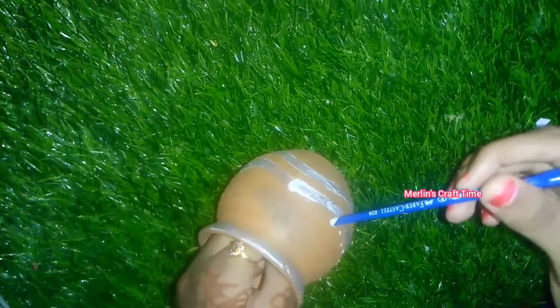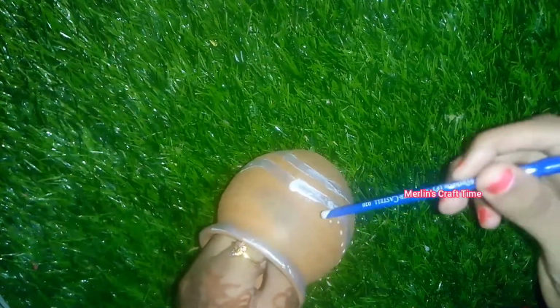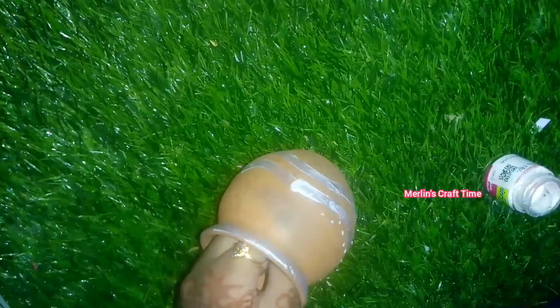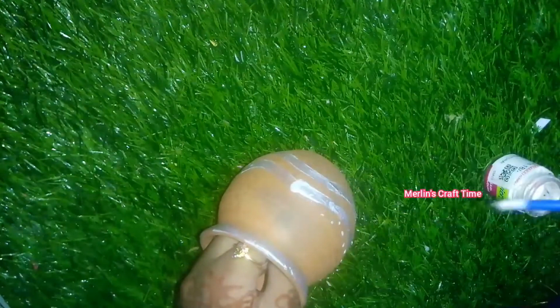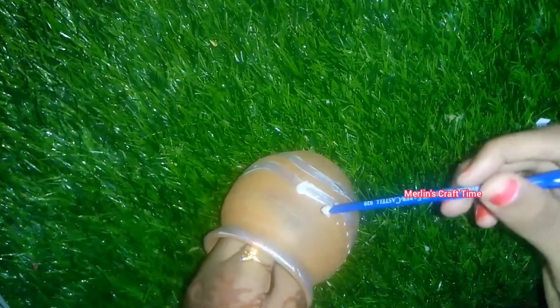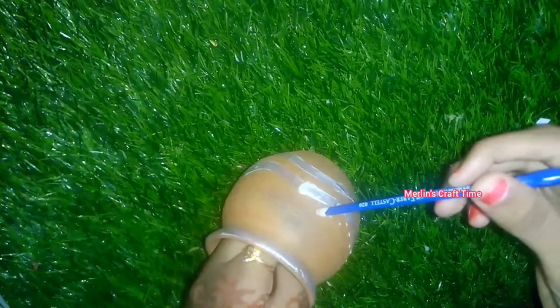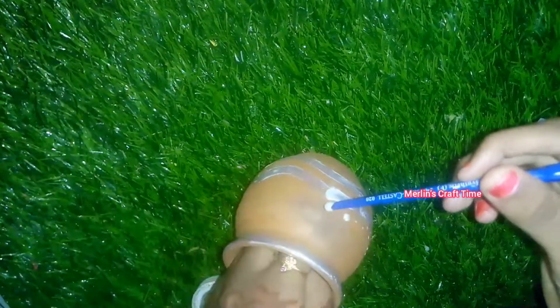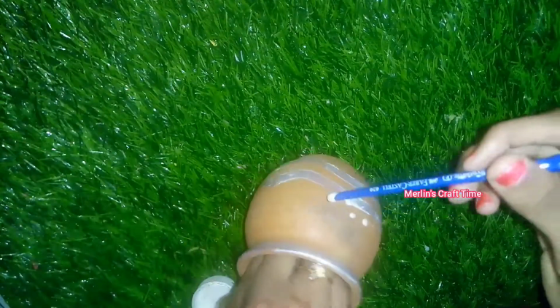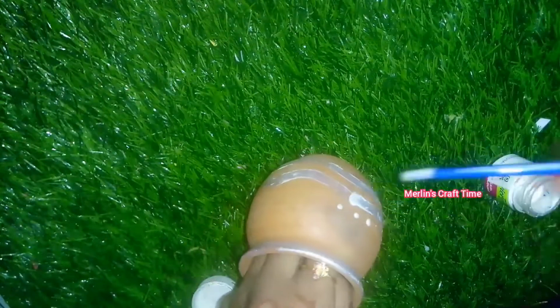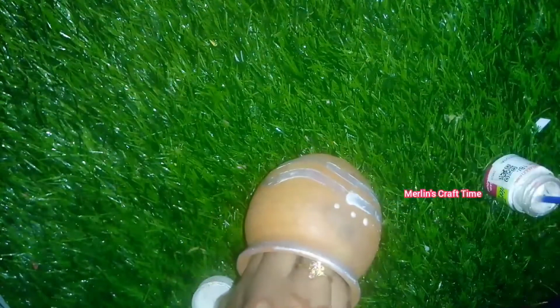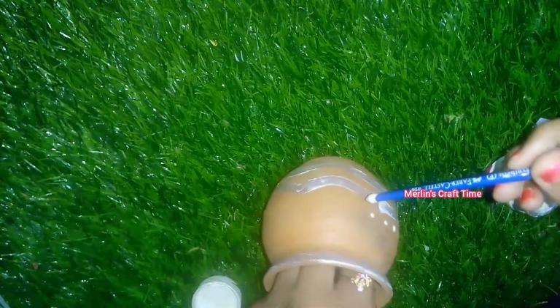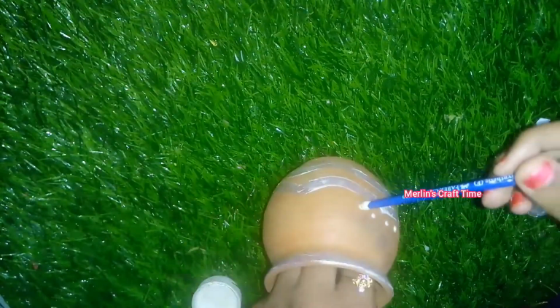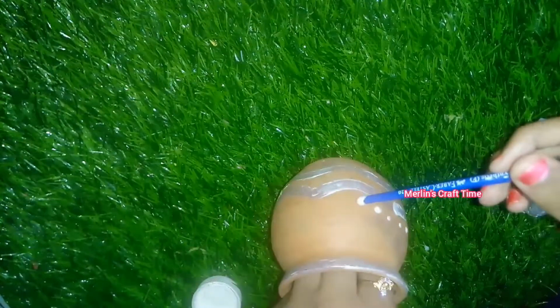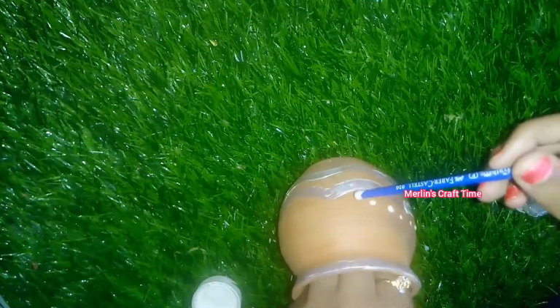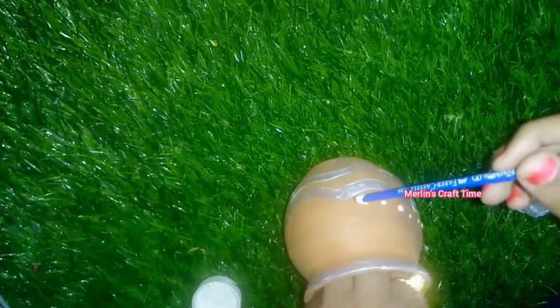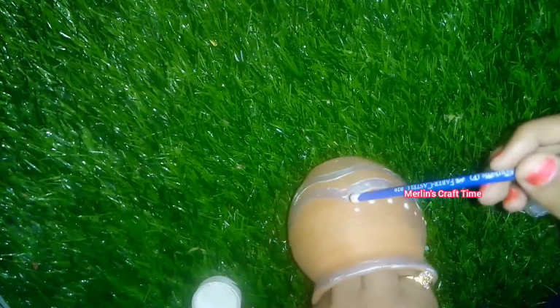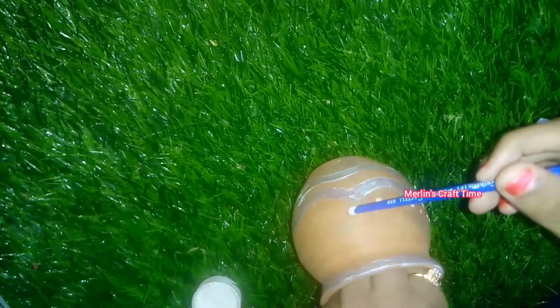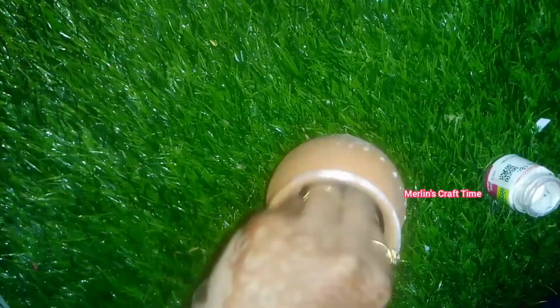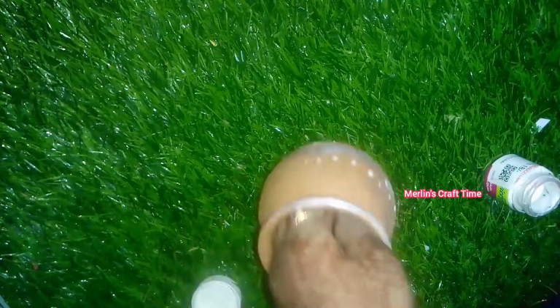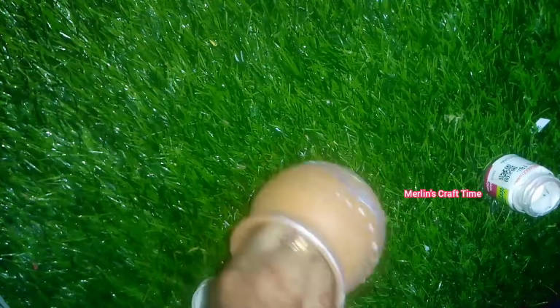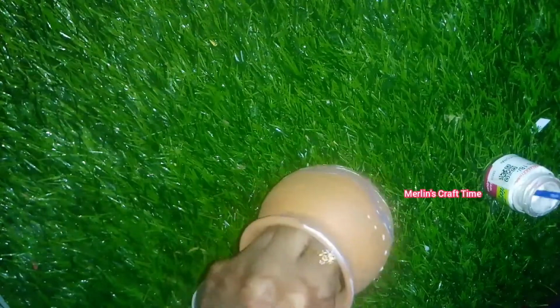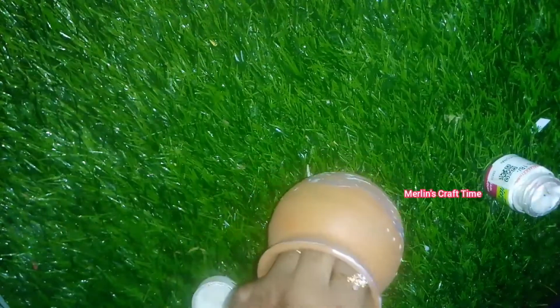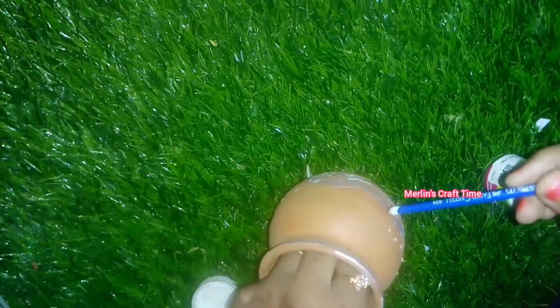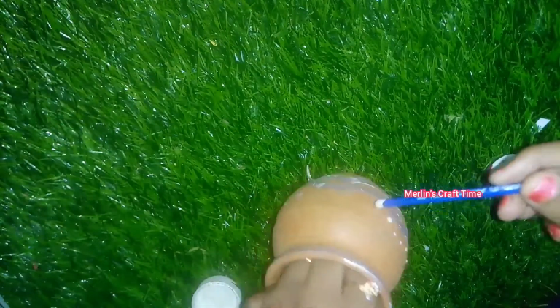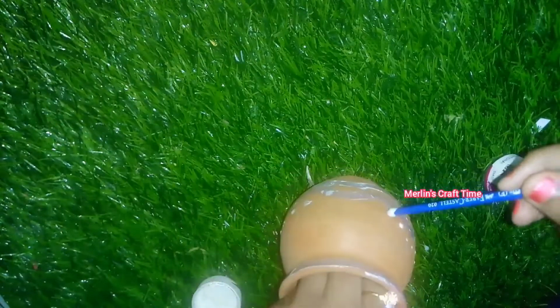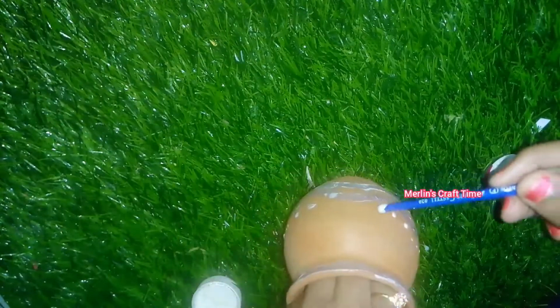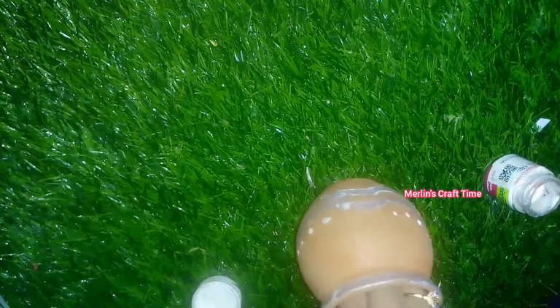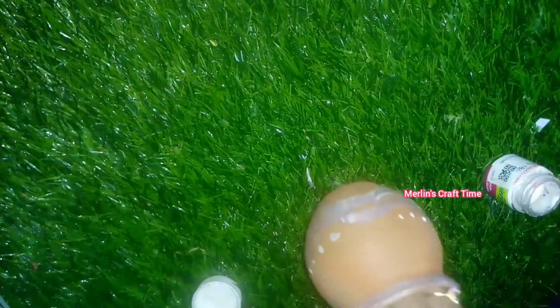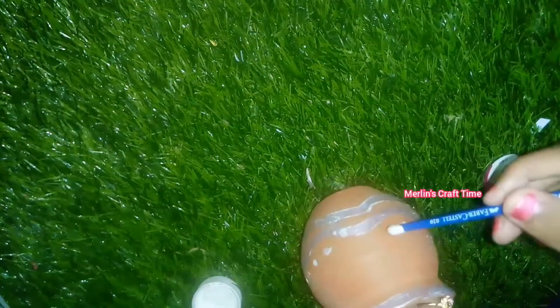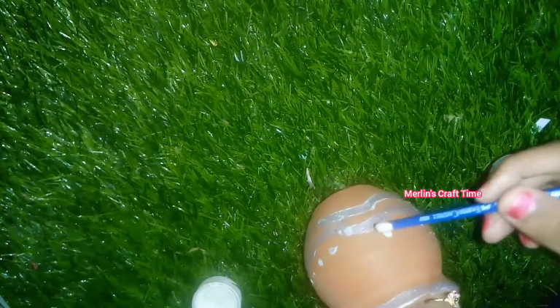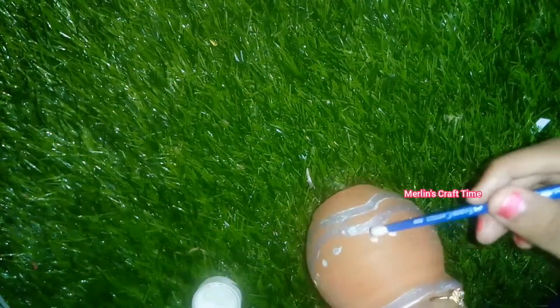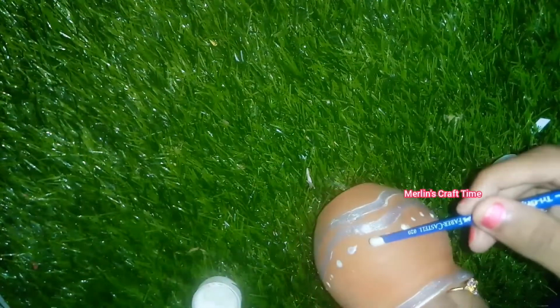I will paint here with the white color. It will look very soft and thin. It will look fine if it is very thin. I will paint again.